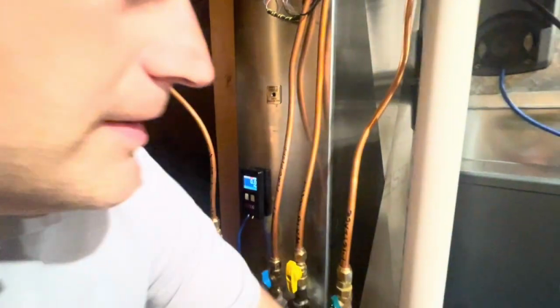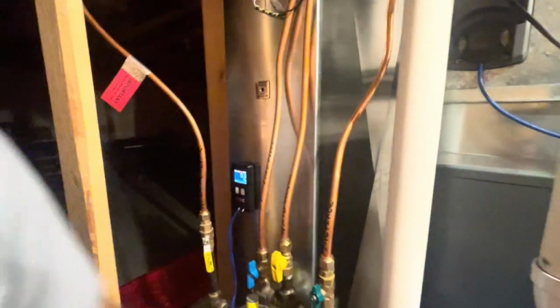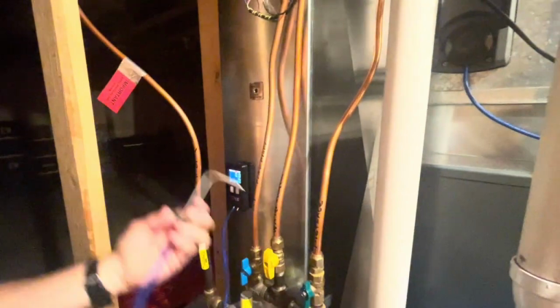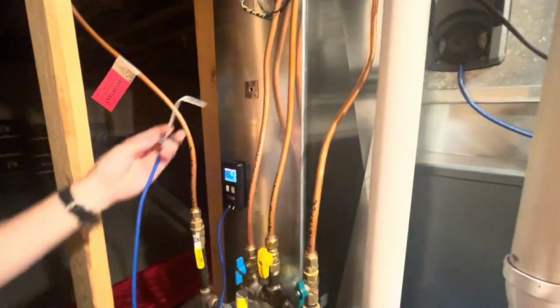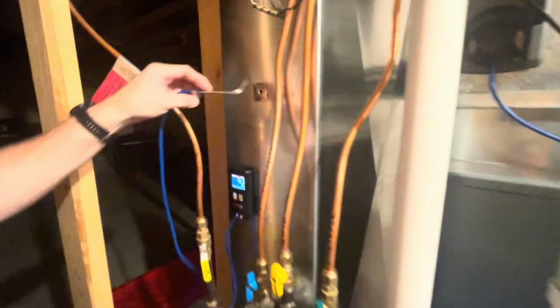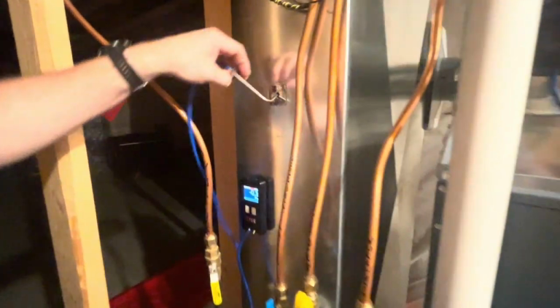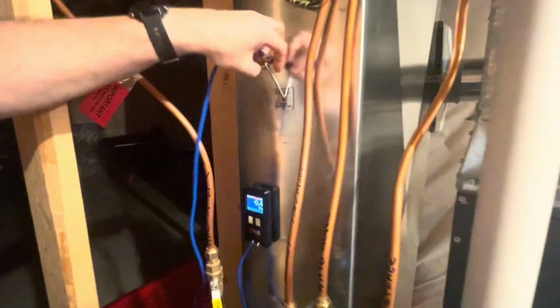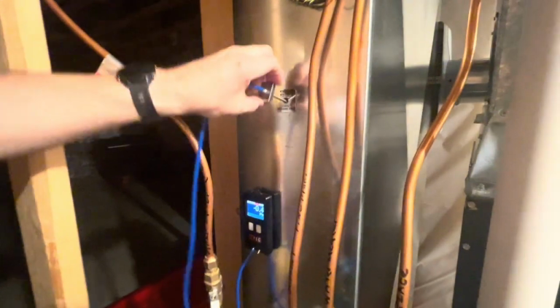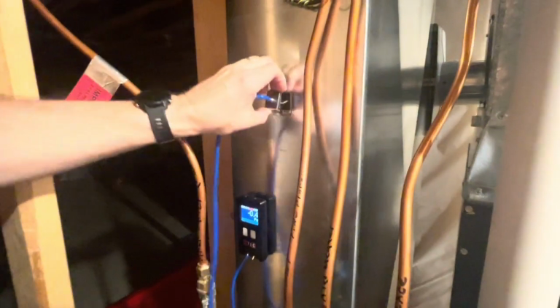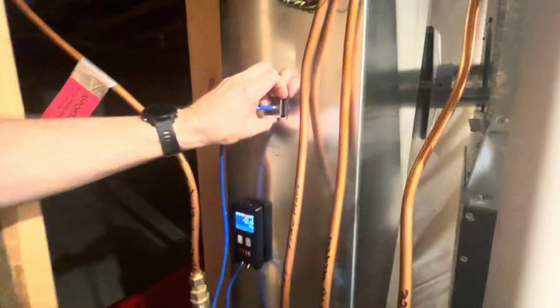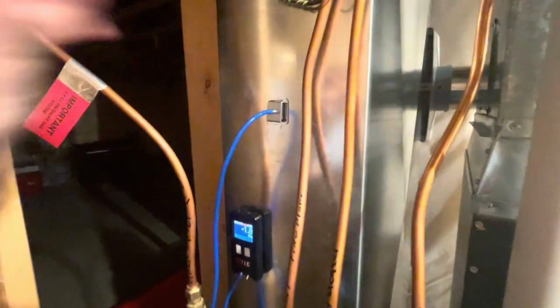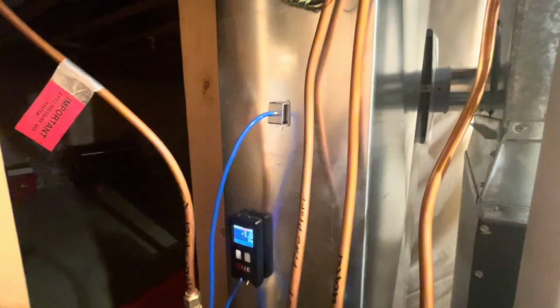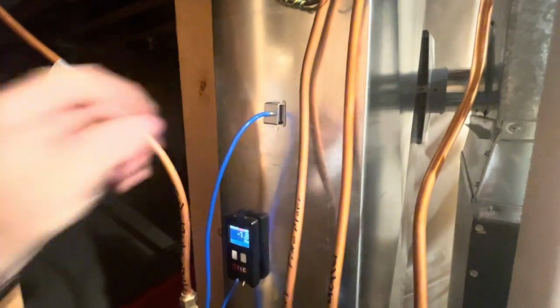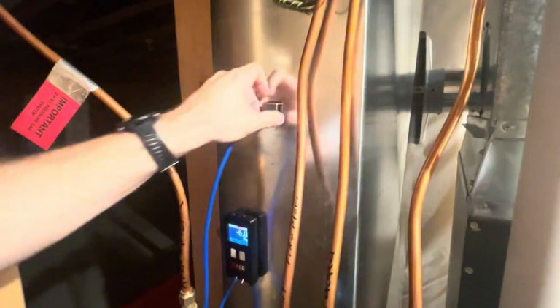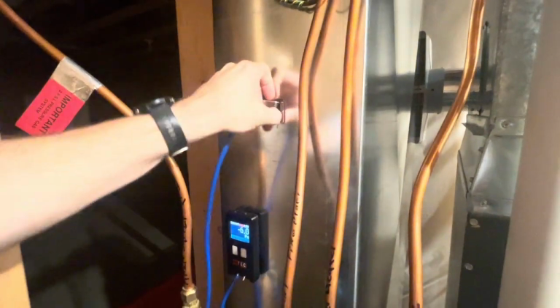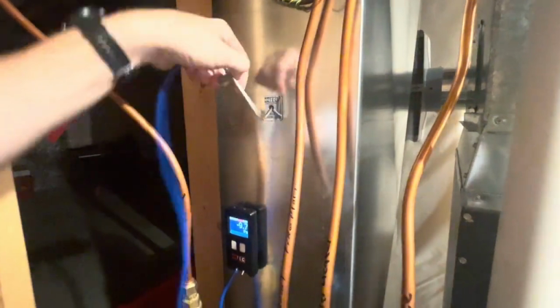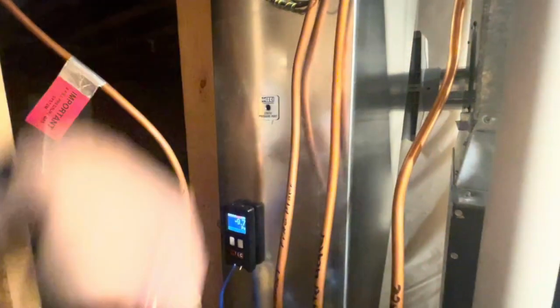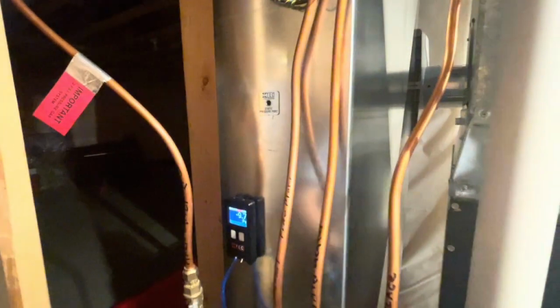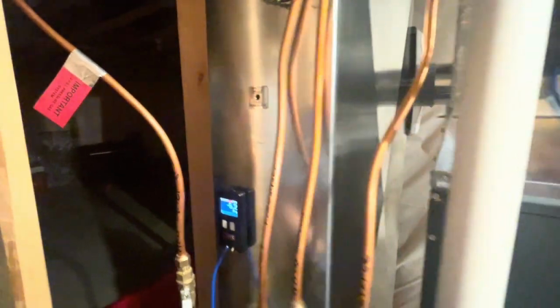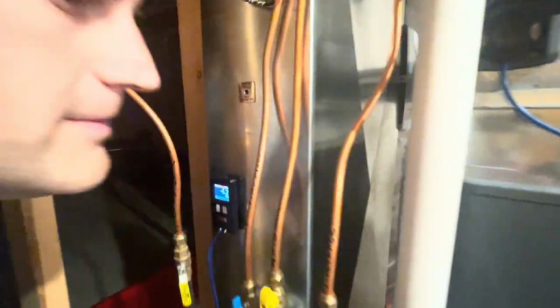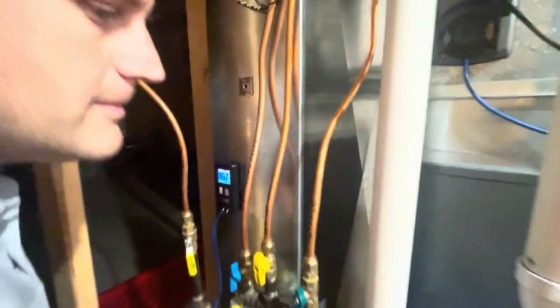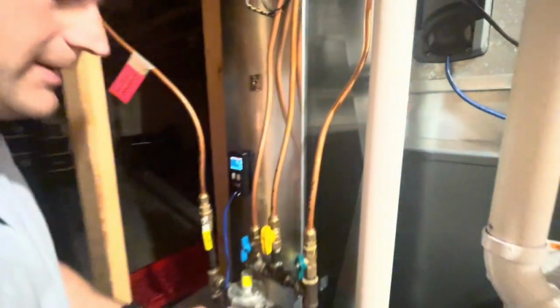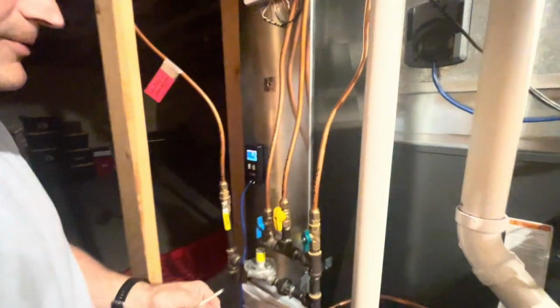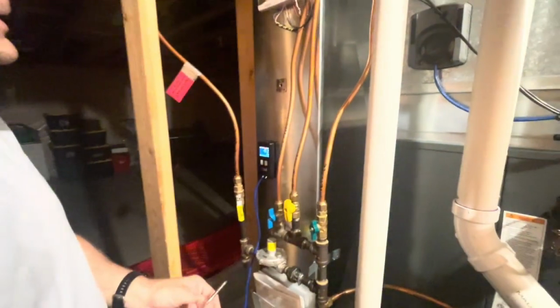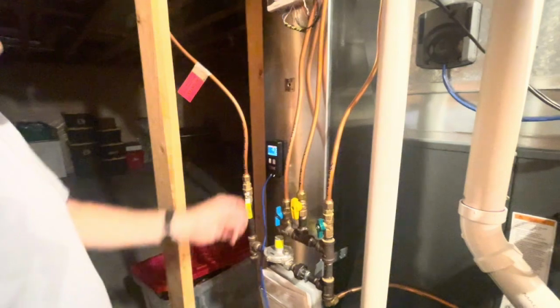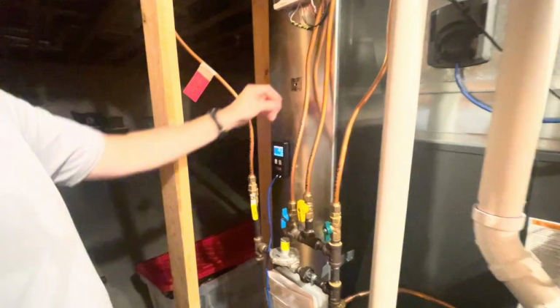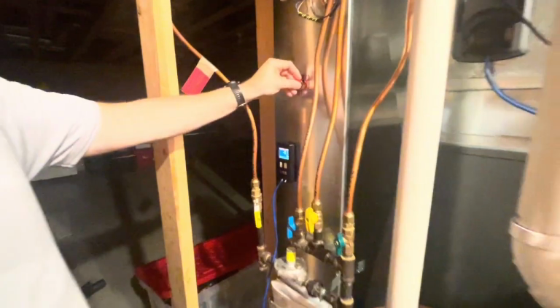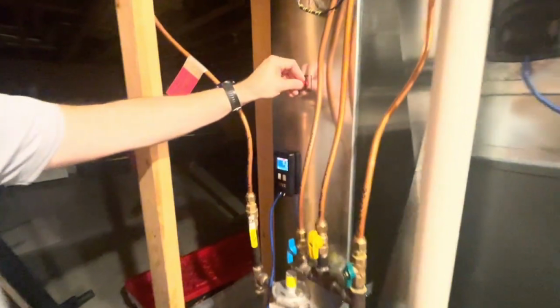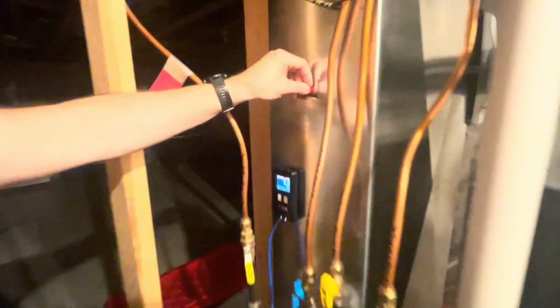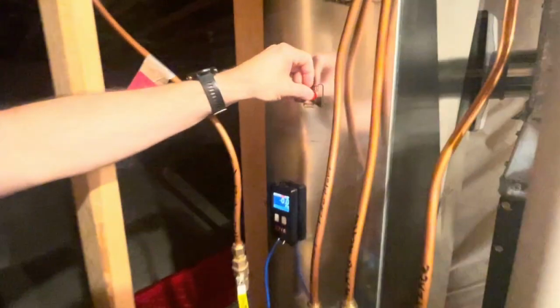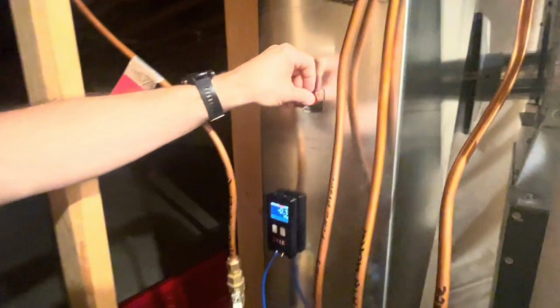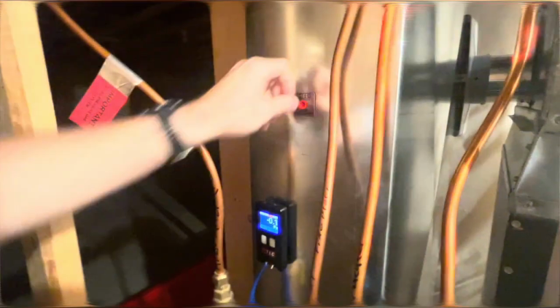Now we can simply just enter our probe, take our measurement, and when we're done, we can leave it with a clean look by just putting a plug right in the center.